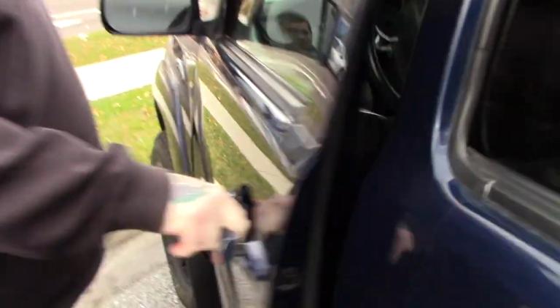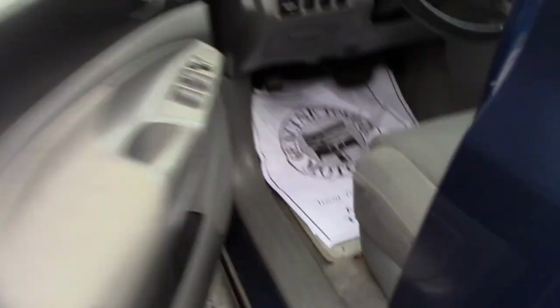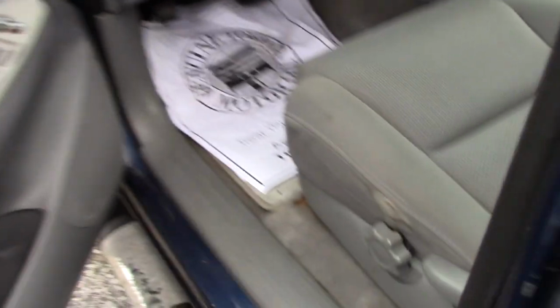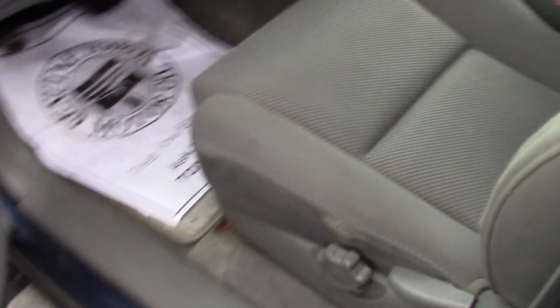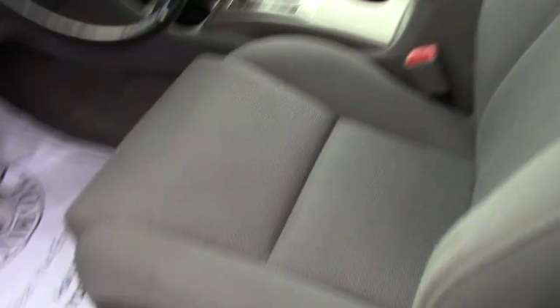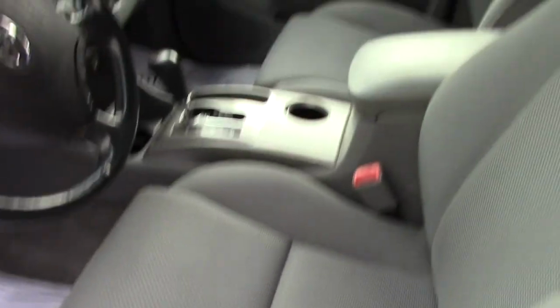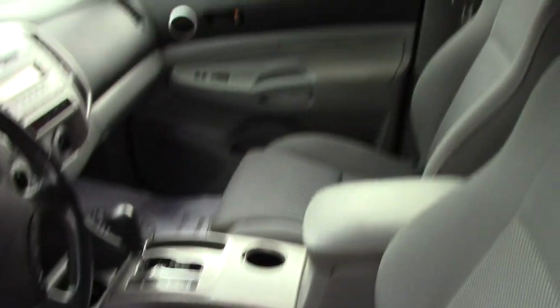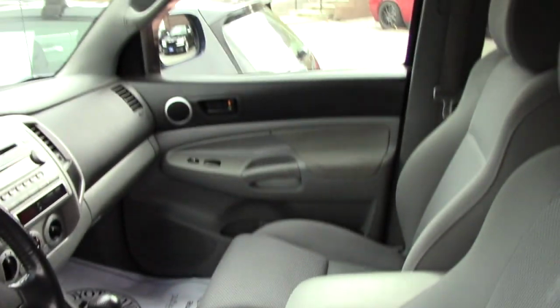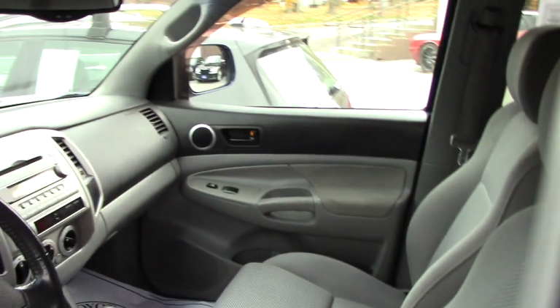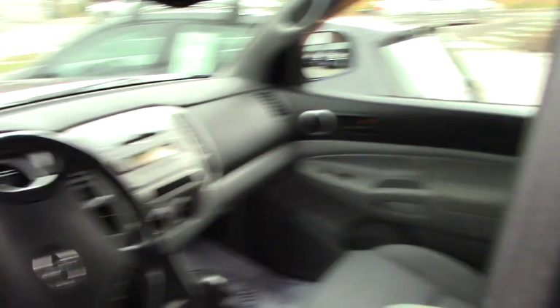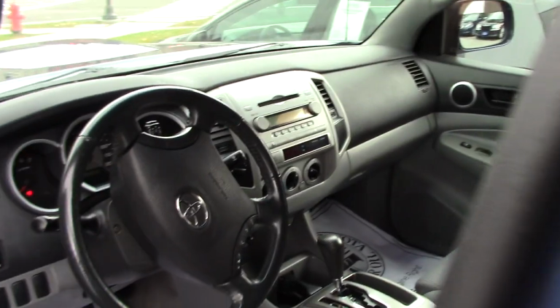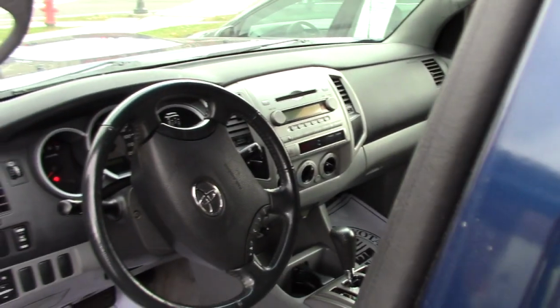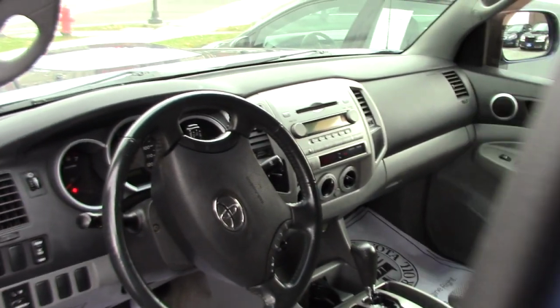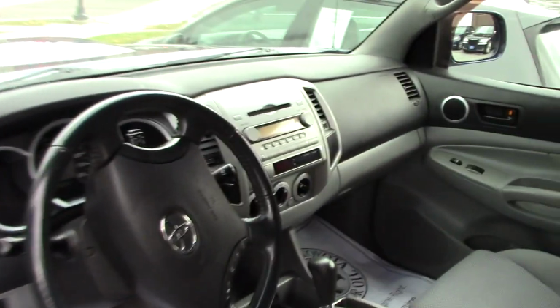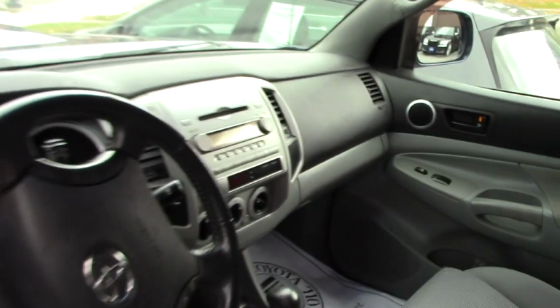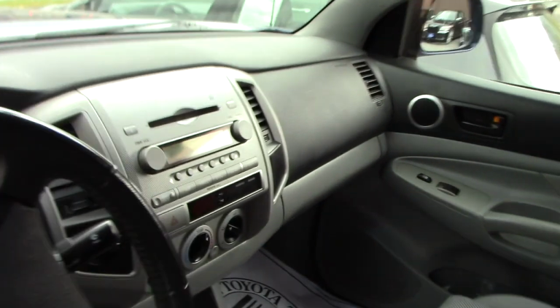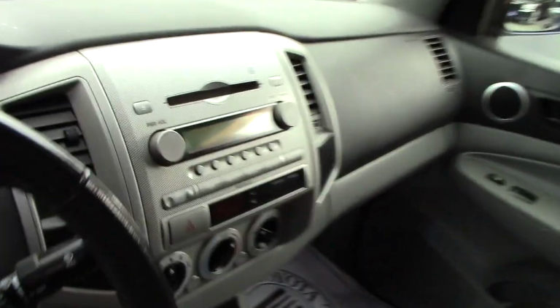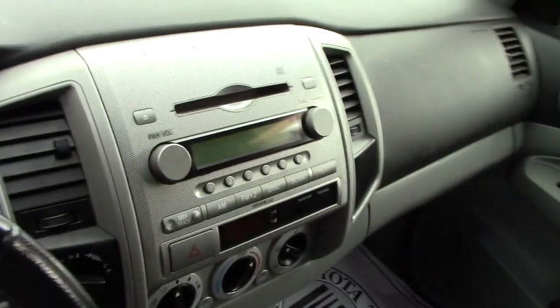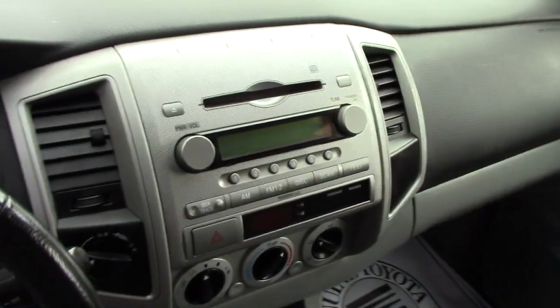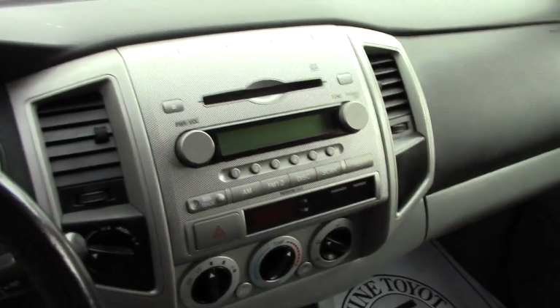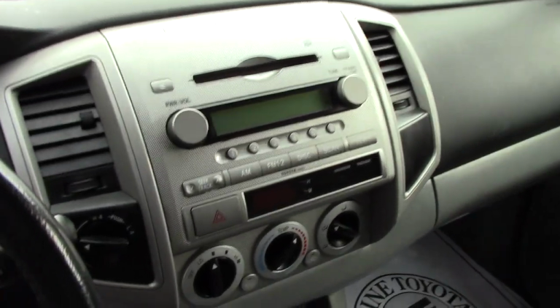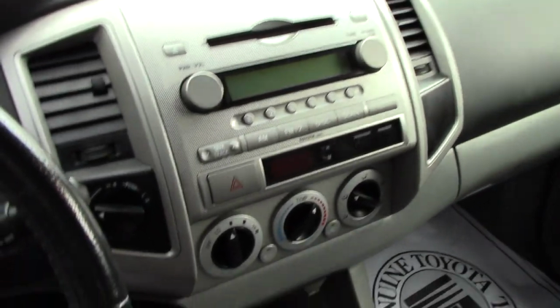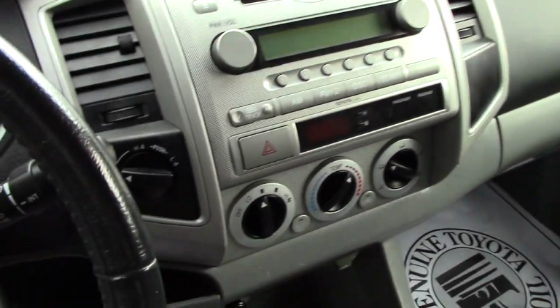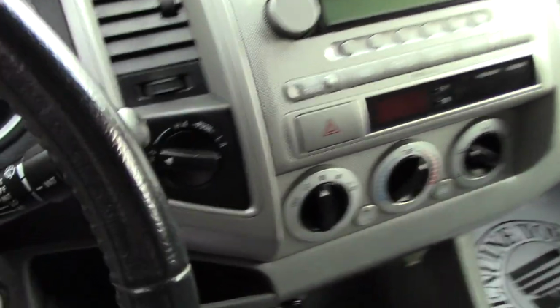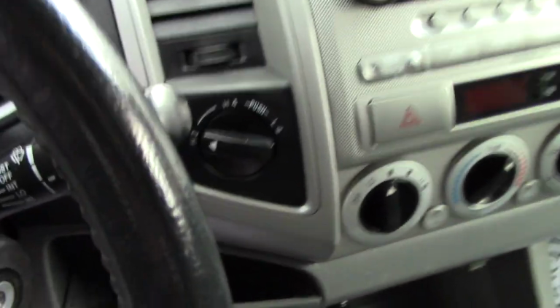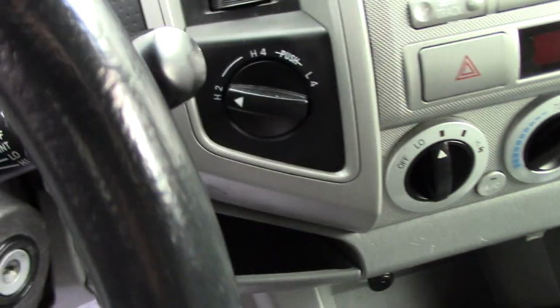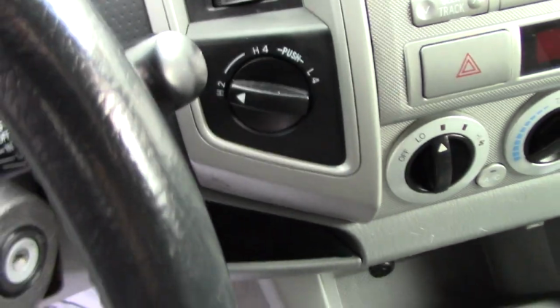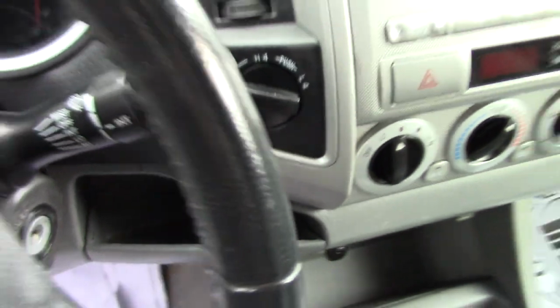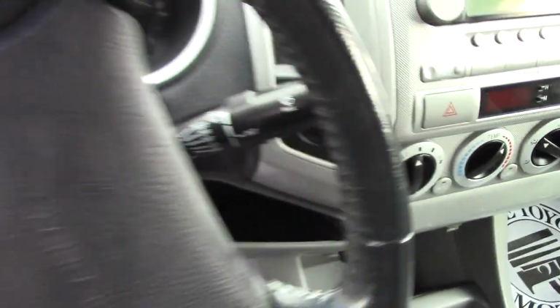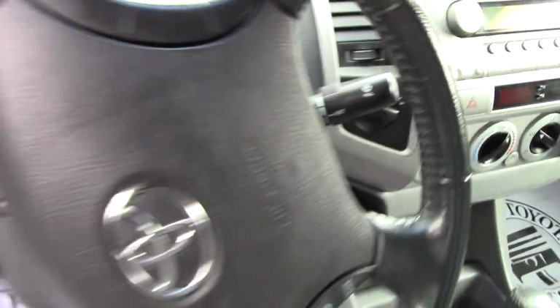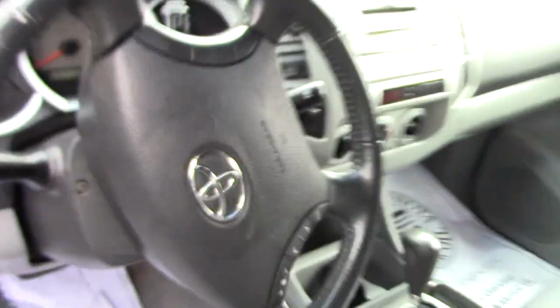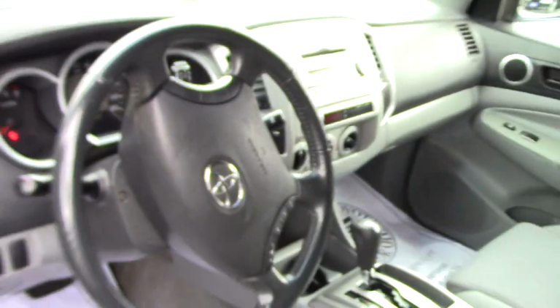Take a look up front here. It has the same cloth interior. You do have your standard AM/FM/CD player, all your easy to use climate controls, your 4x4 controller just to the right of the steering wheel, and all your cruise control options there on the steering column as well.